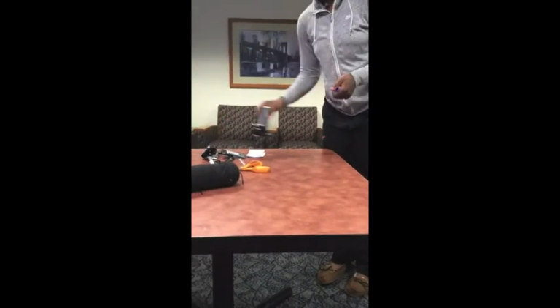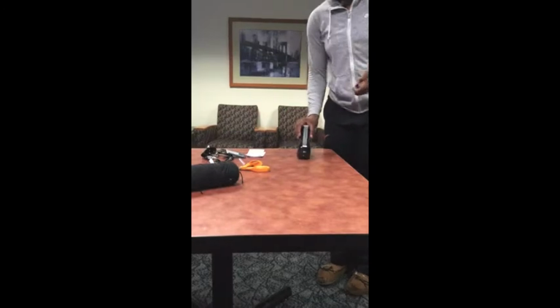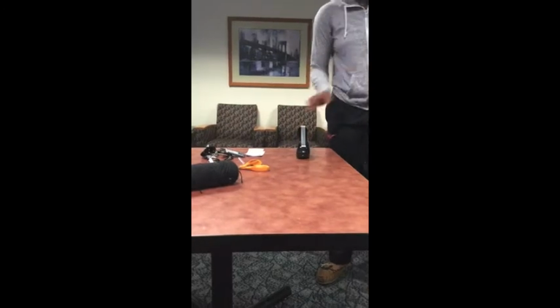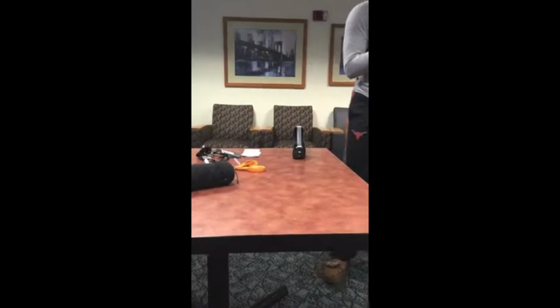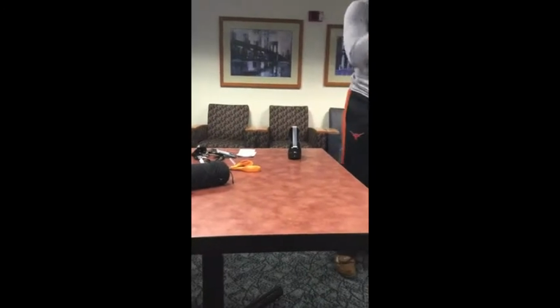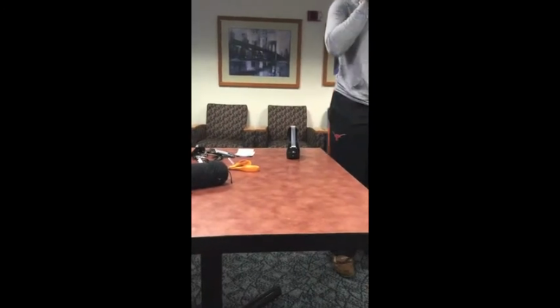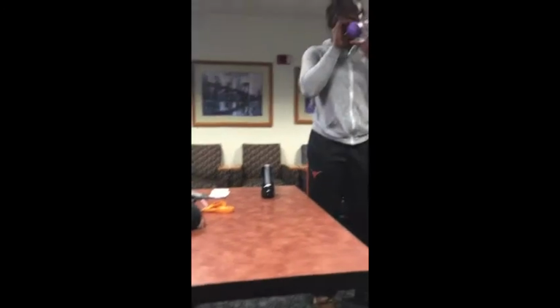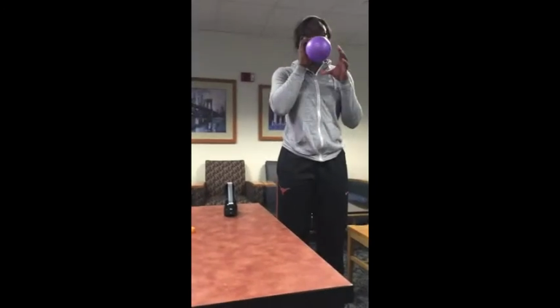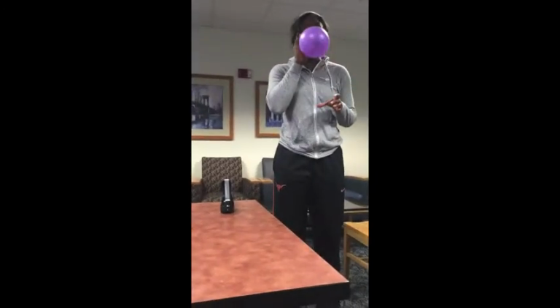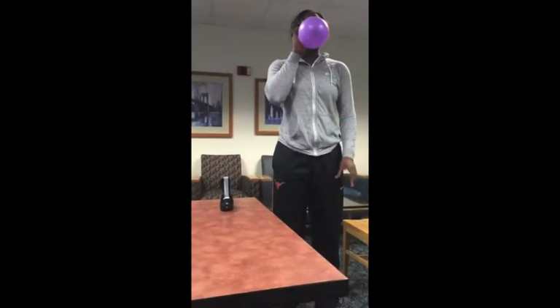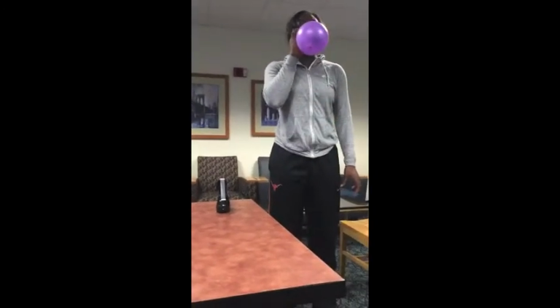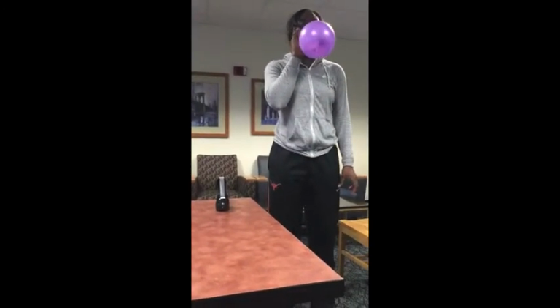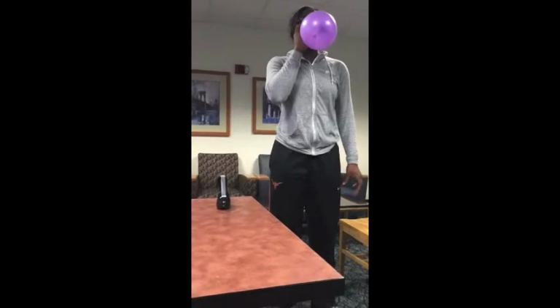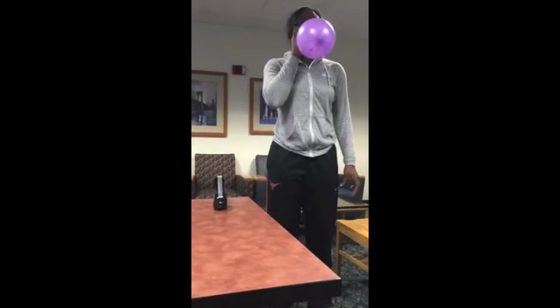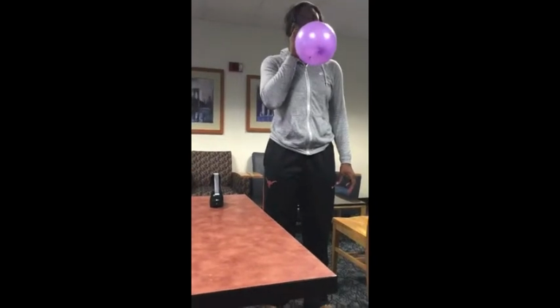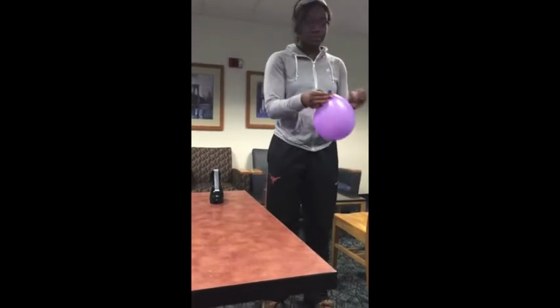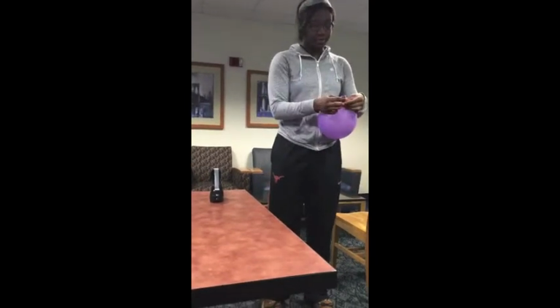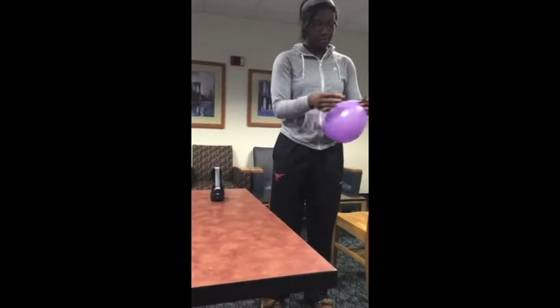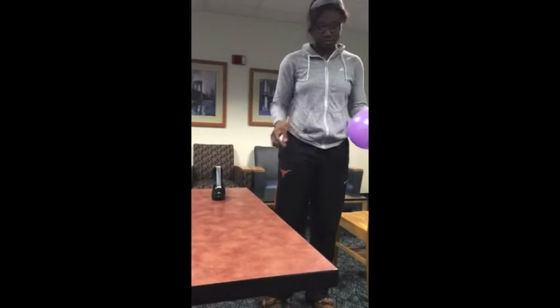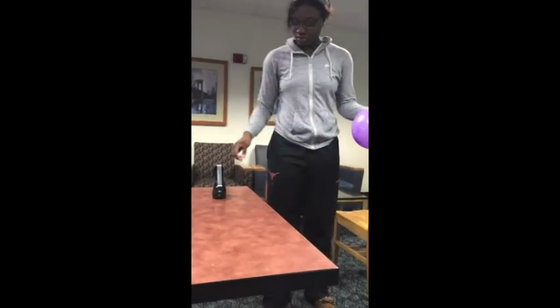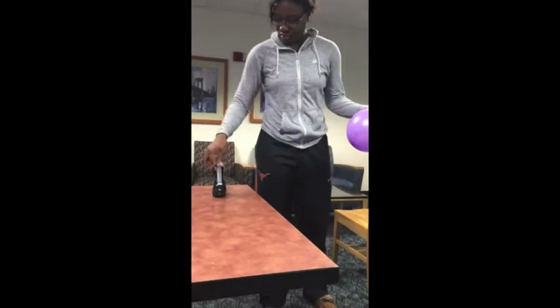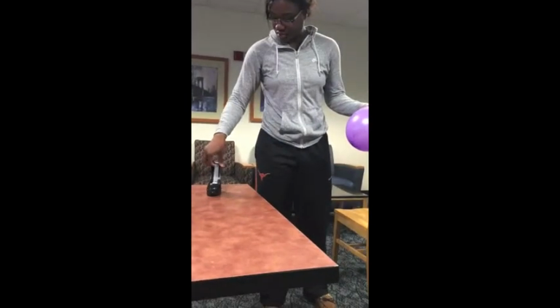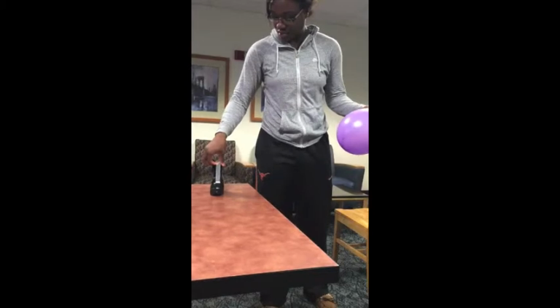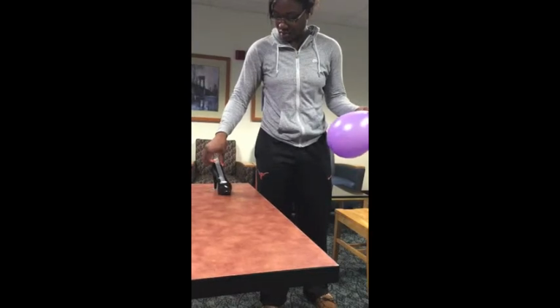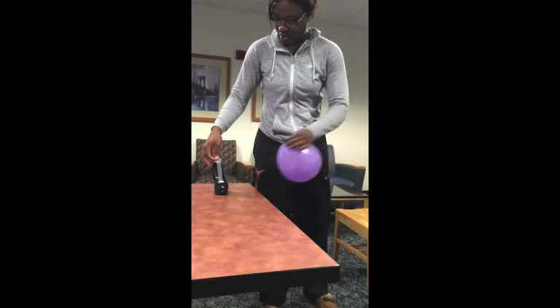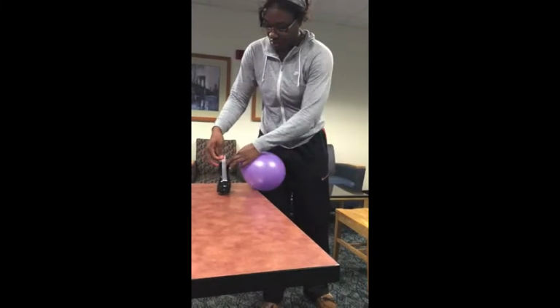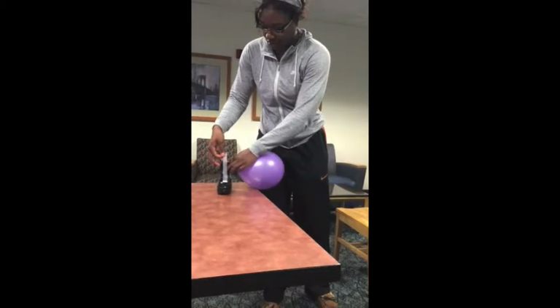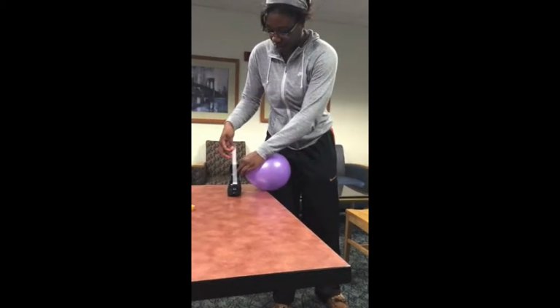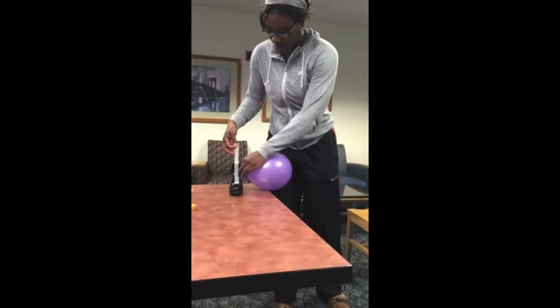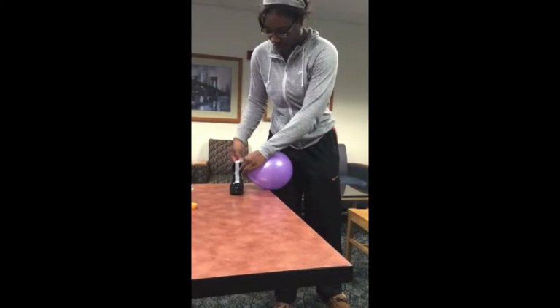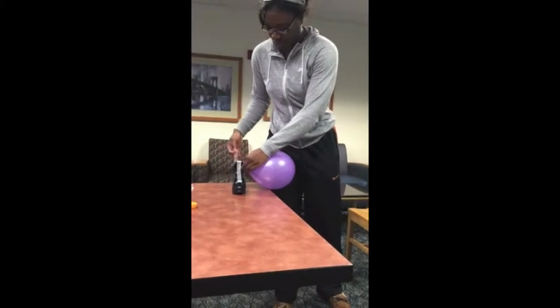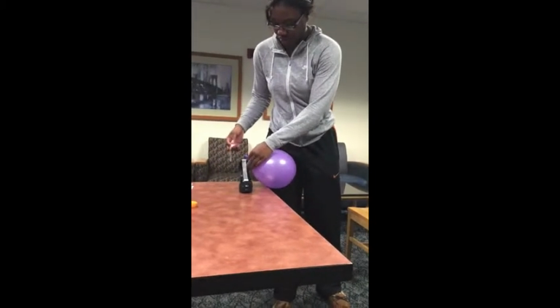Afterwards, you'll take the circular balloon and blow it up with just the maximum air capacity, or however much air you want to put in it. Make sure that once you blow it up you don't tie the ends, because you're going to need the air from the balloon to propel the rocket.